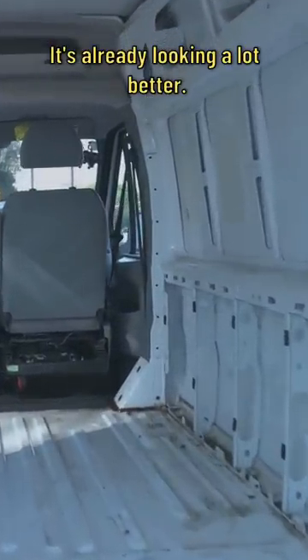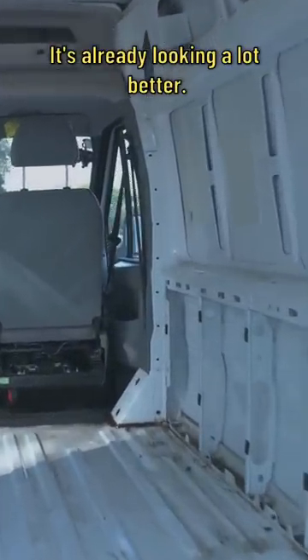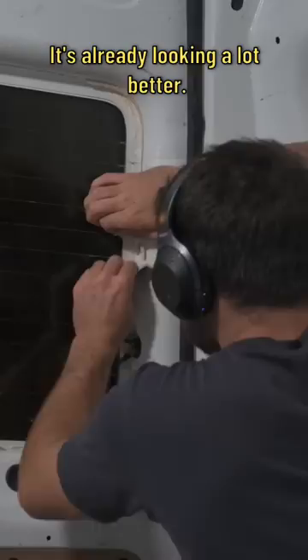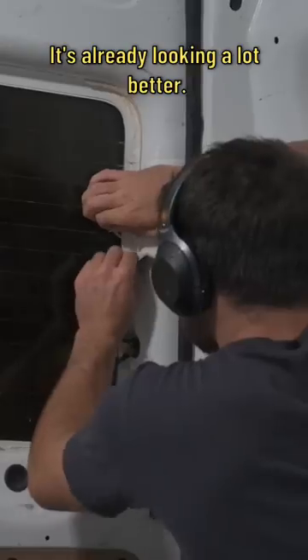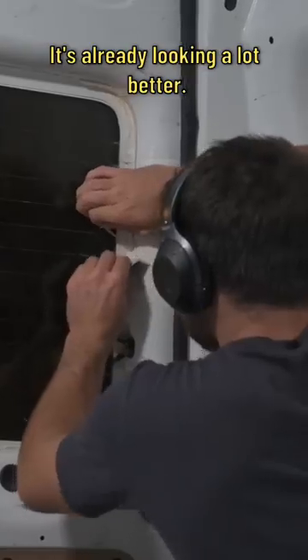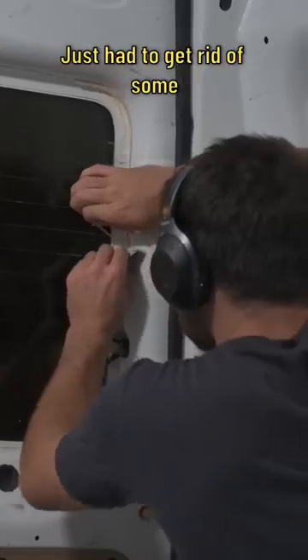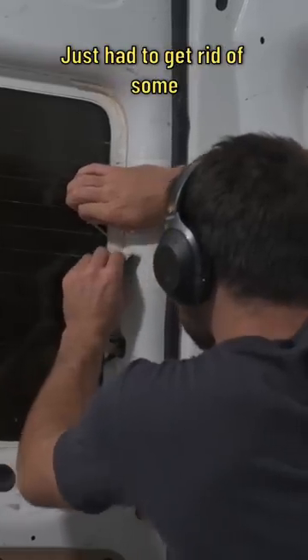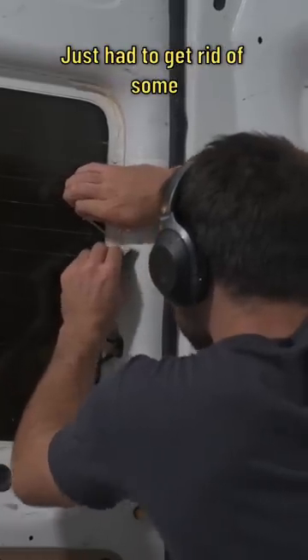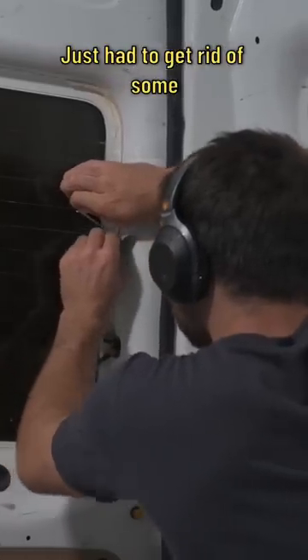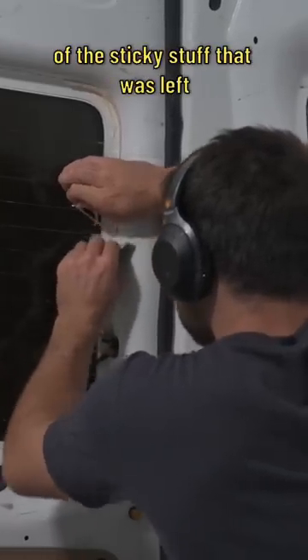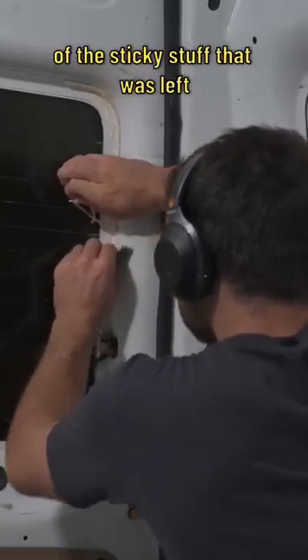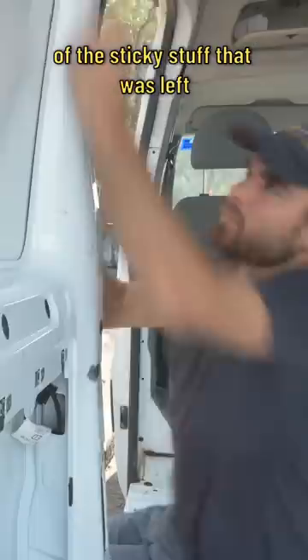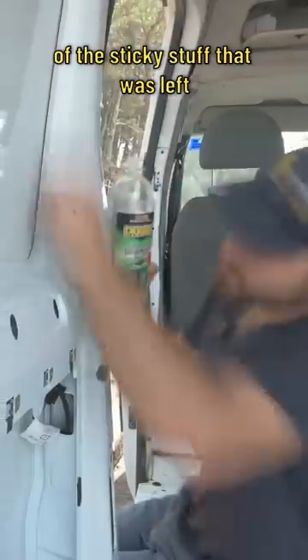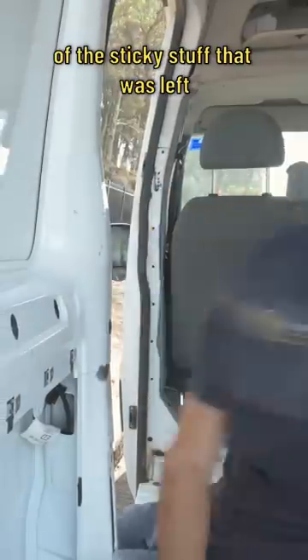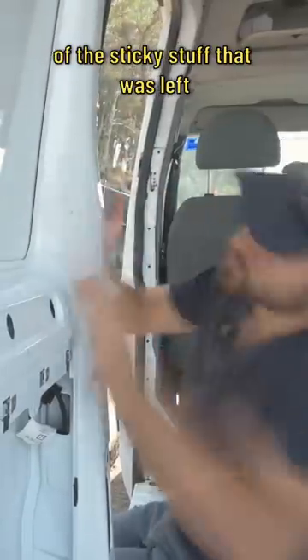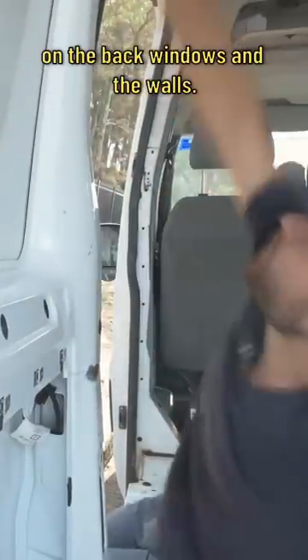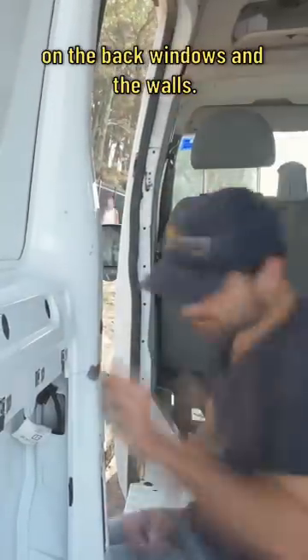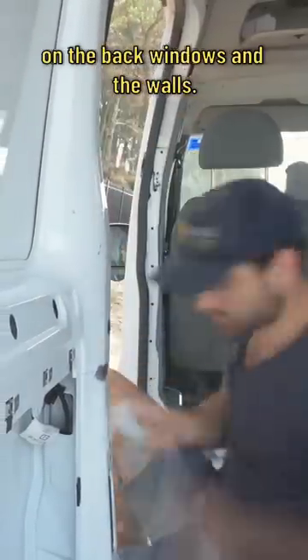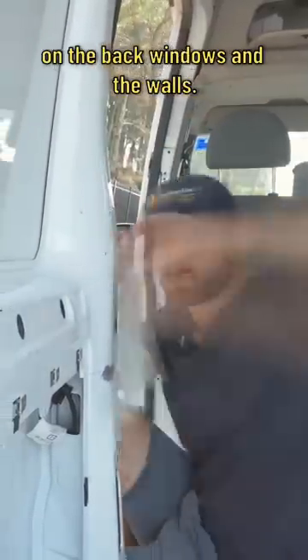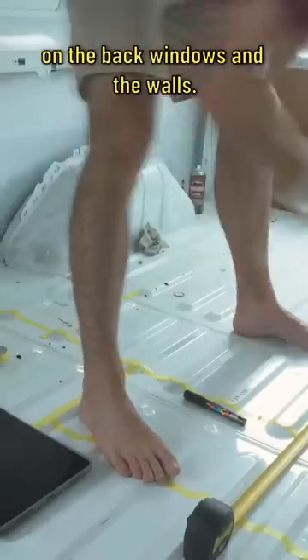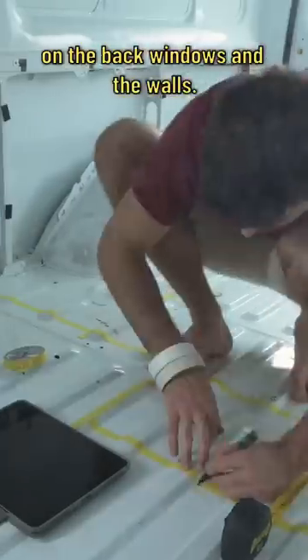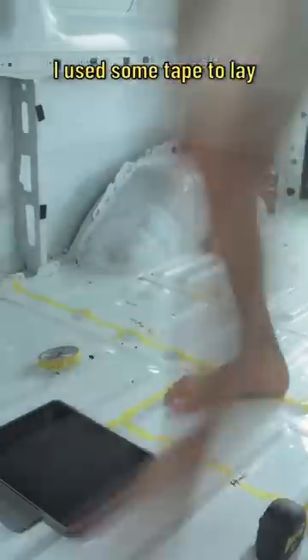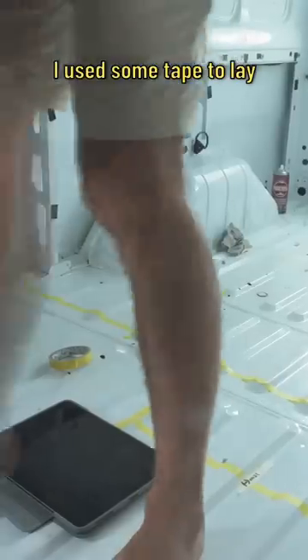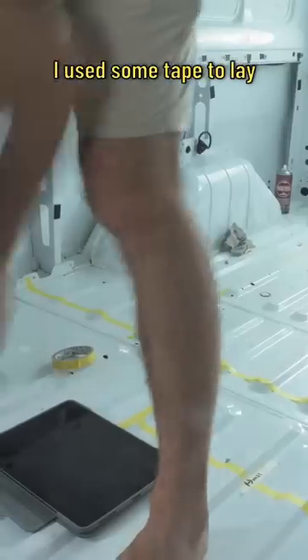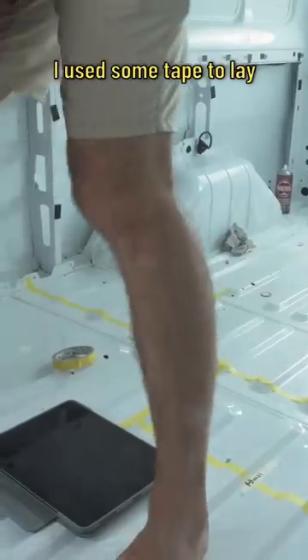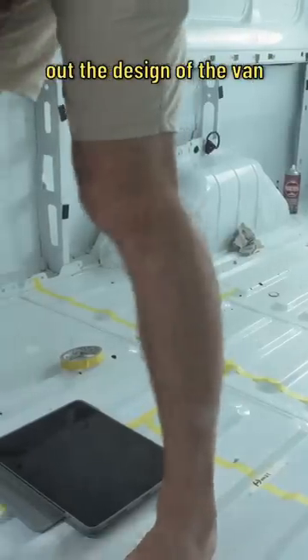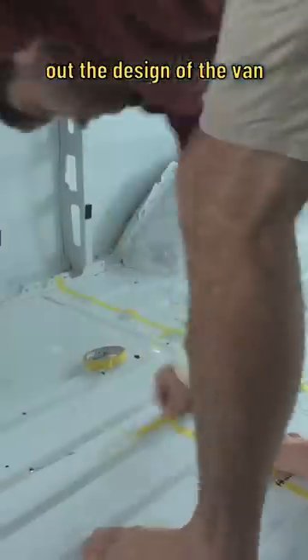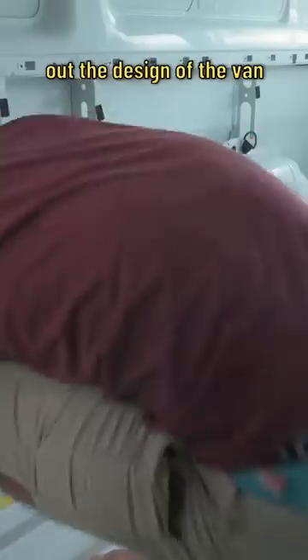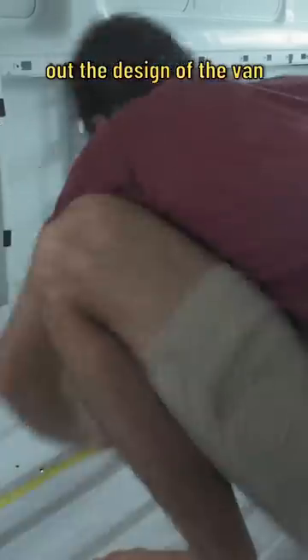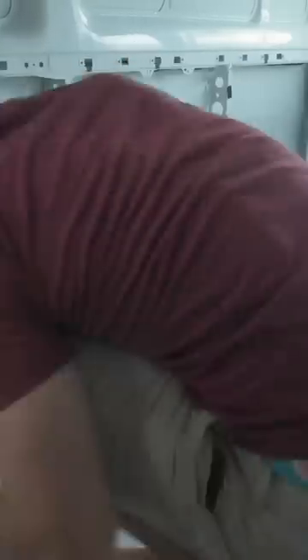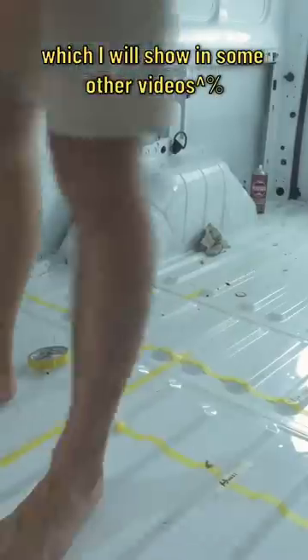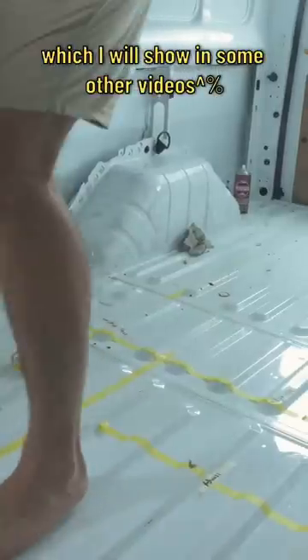This is the empty shell before the deep clean — it's already looking a lot better. I just had to get rid of some of the sticky stuff that was left on the back windows and the walls.